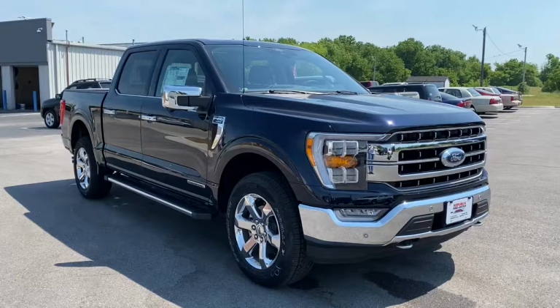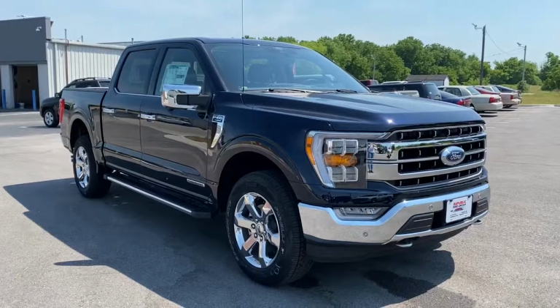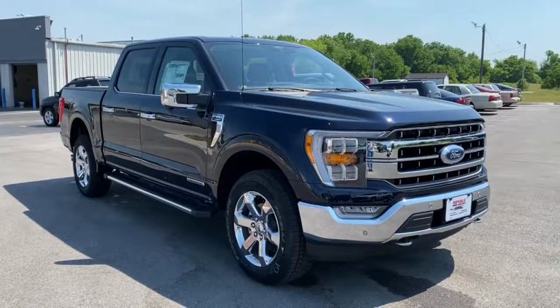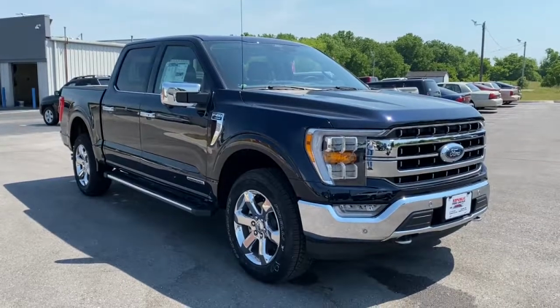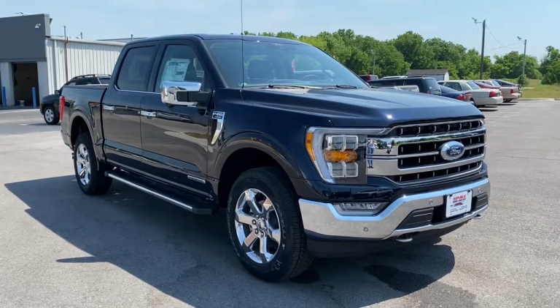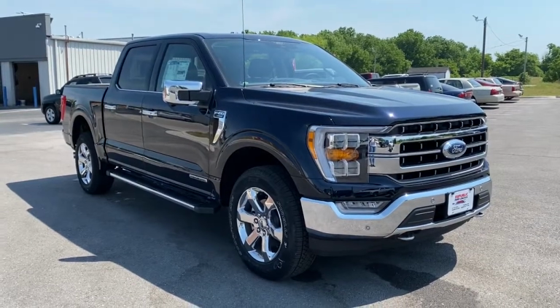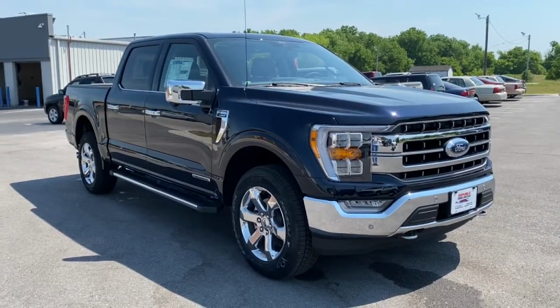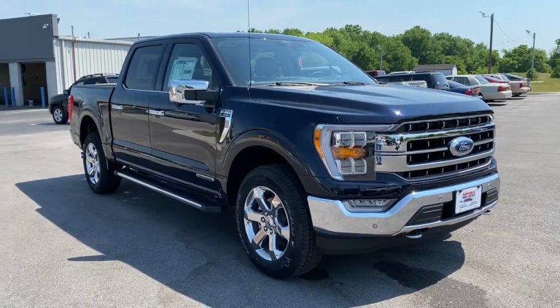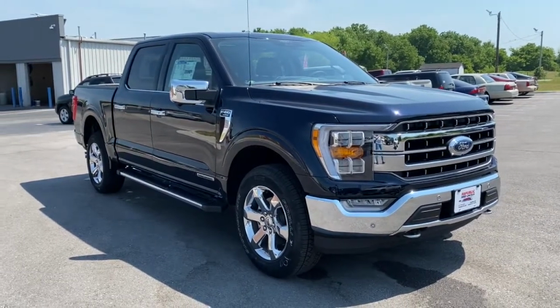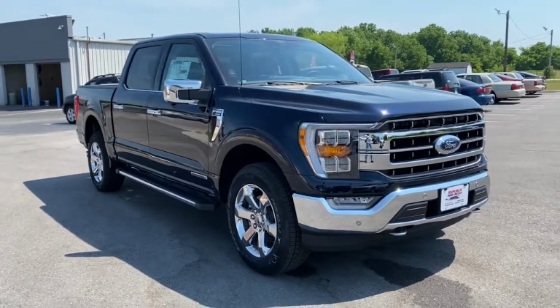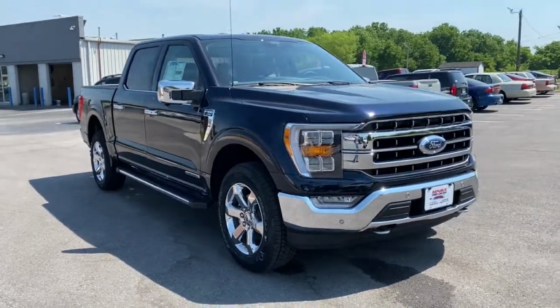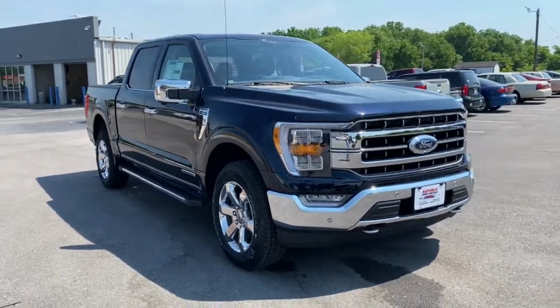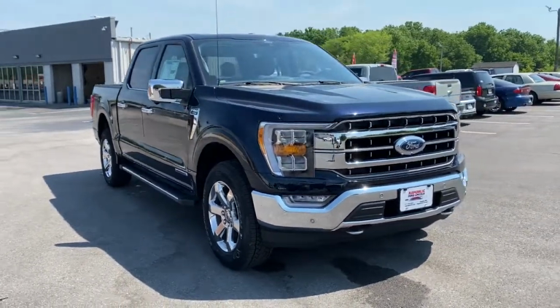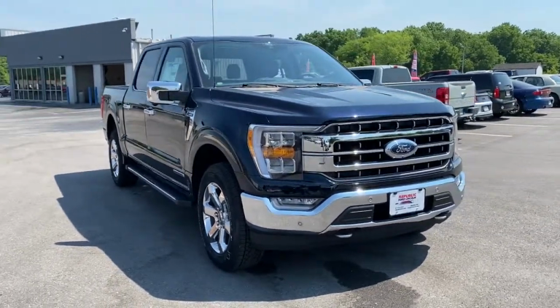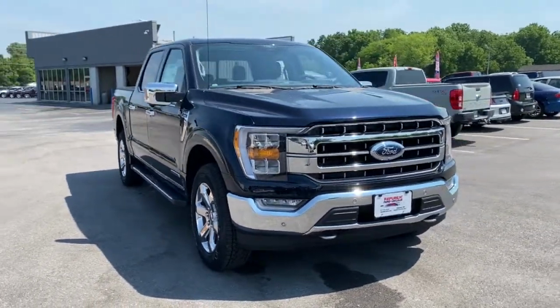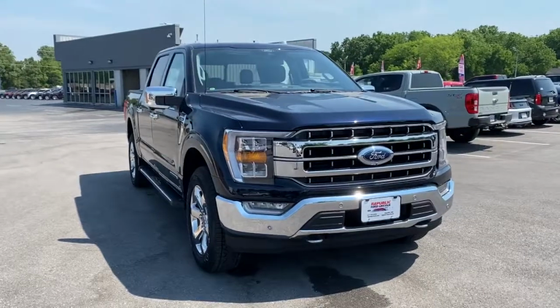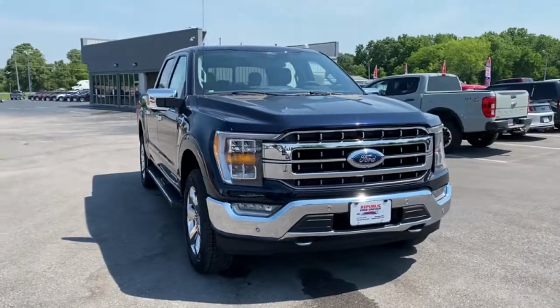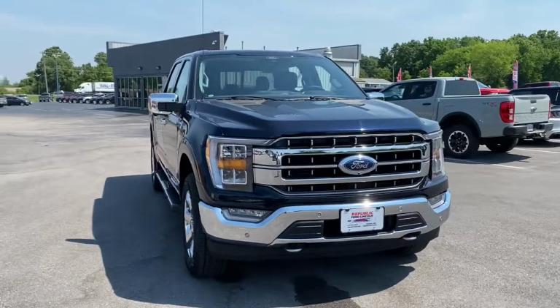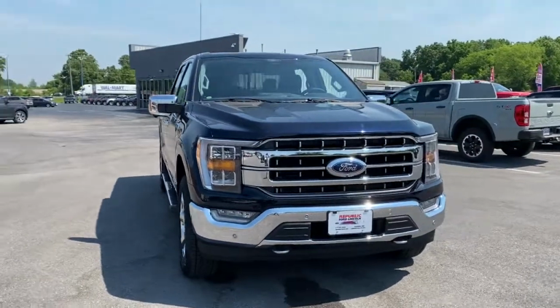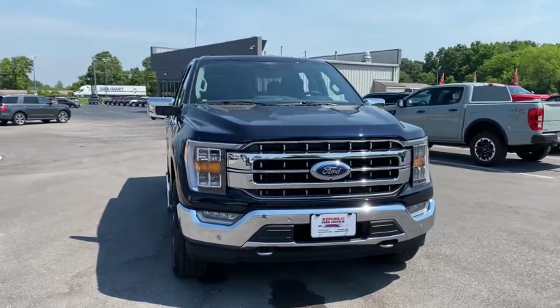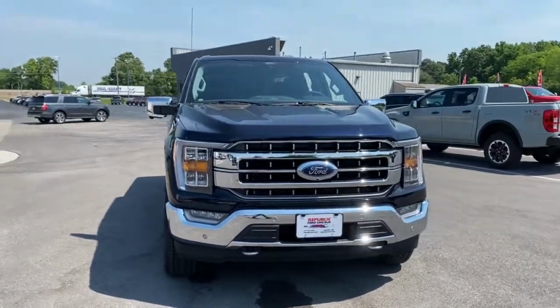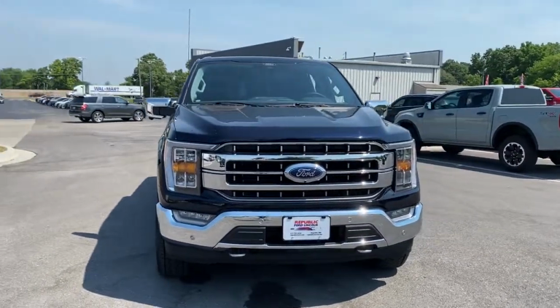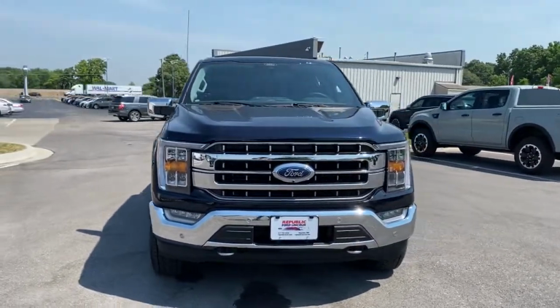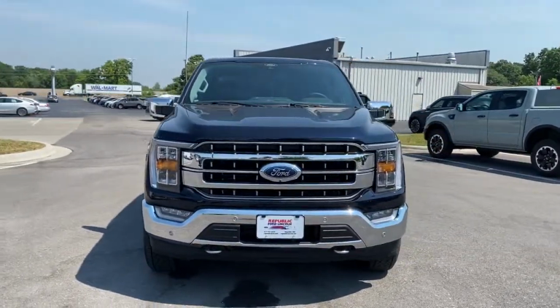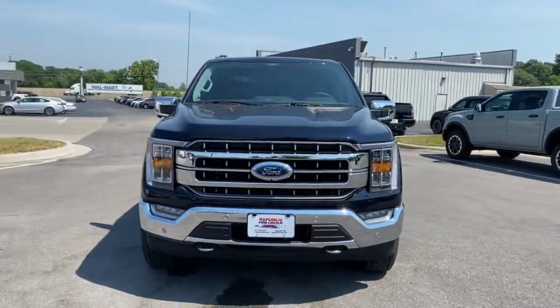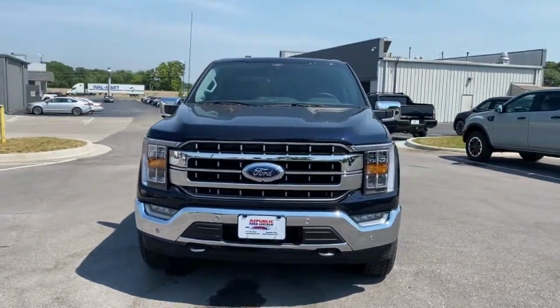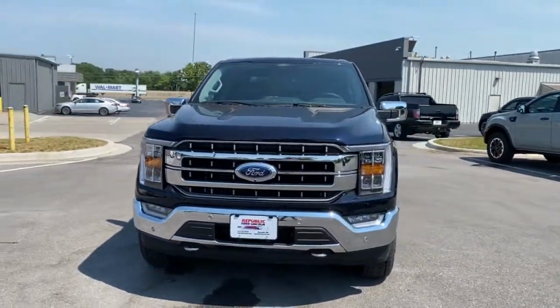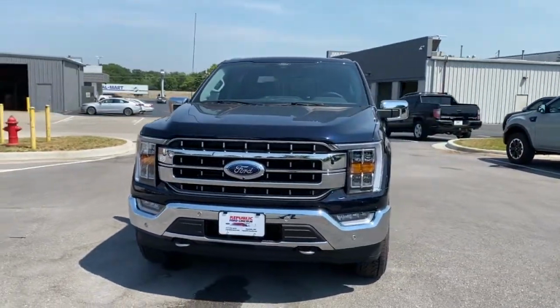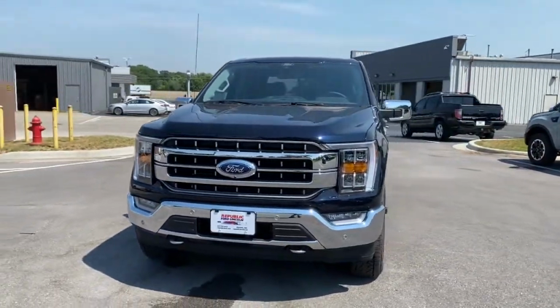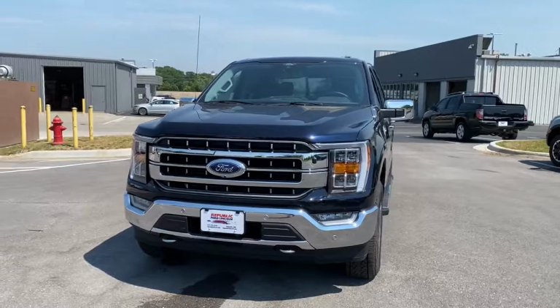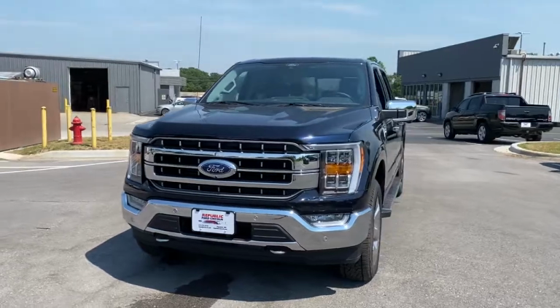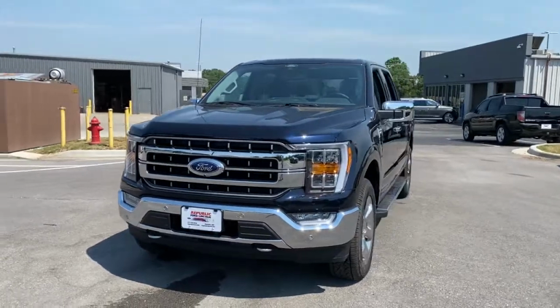Get acquainted with the 2021 Ford F-150. Enjoy a new level of ease and confidence whether at work or play when you're in this F-150.